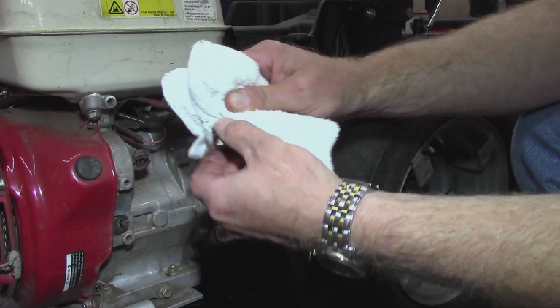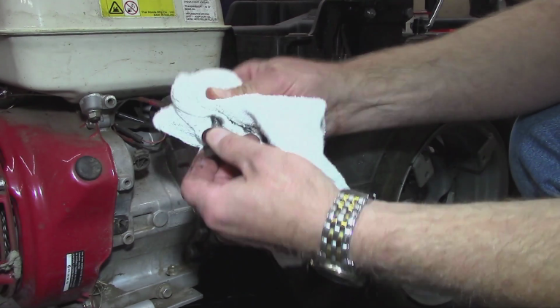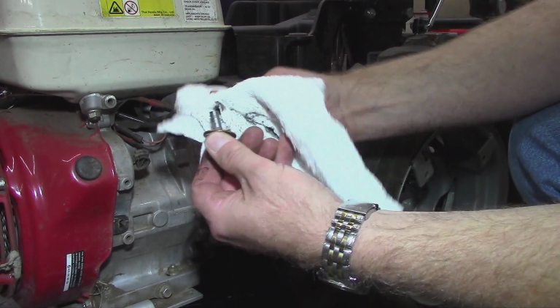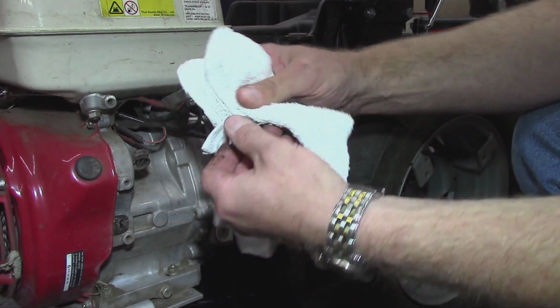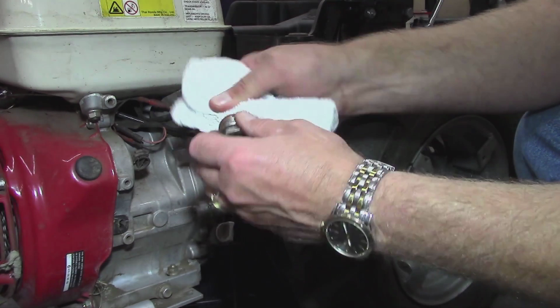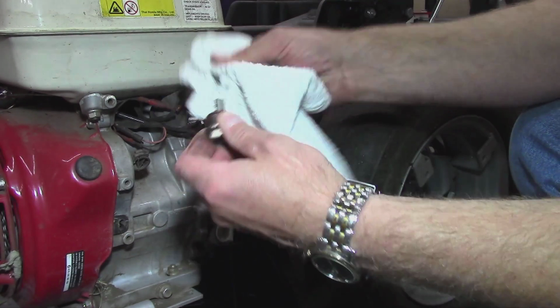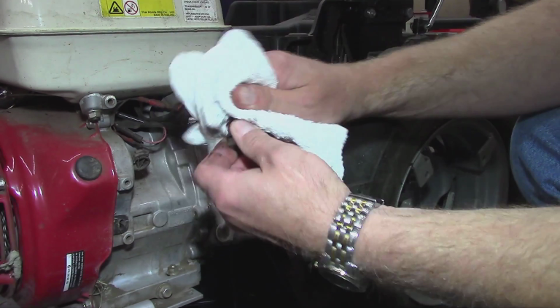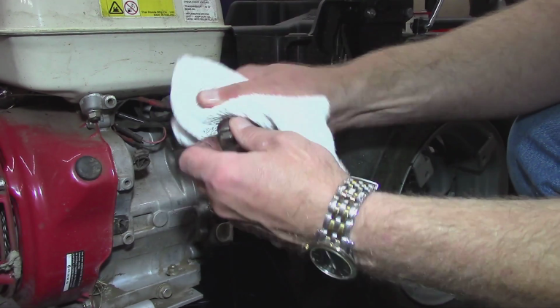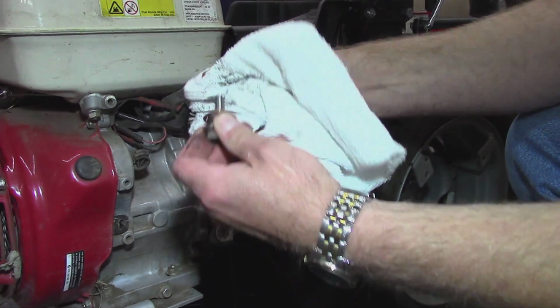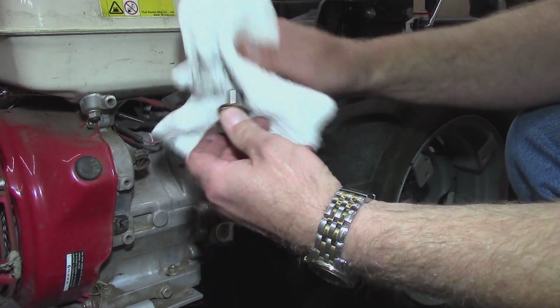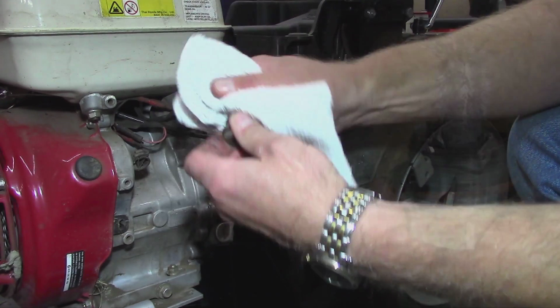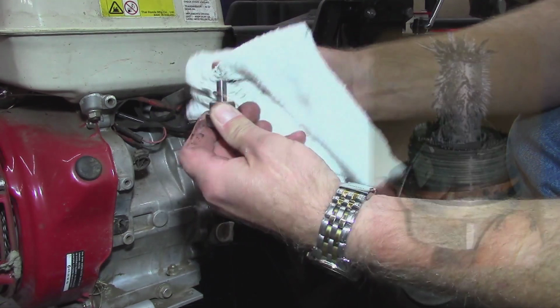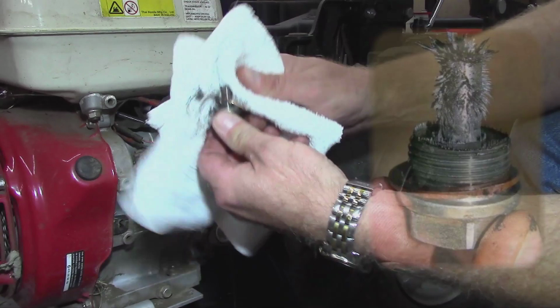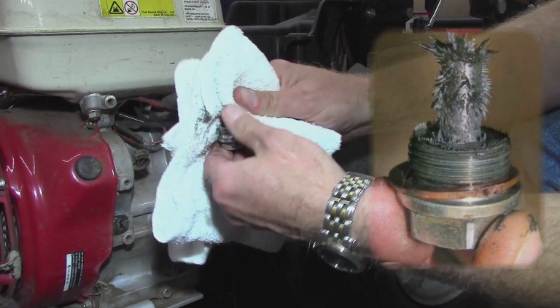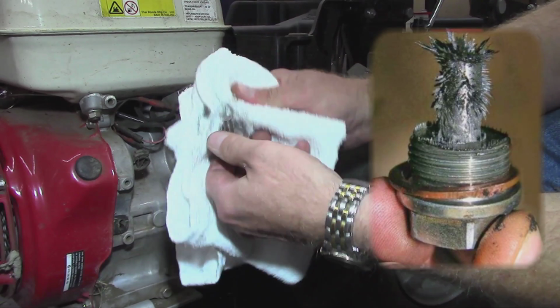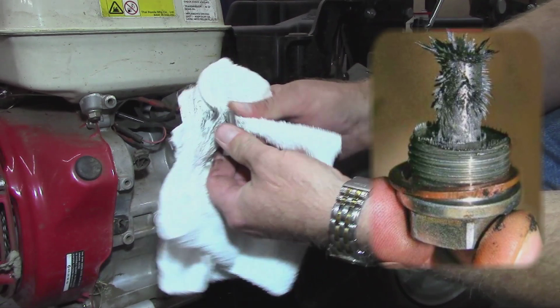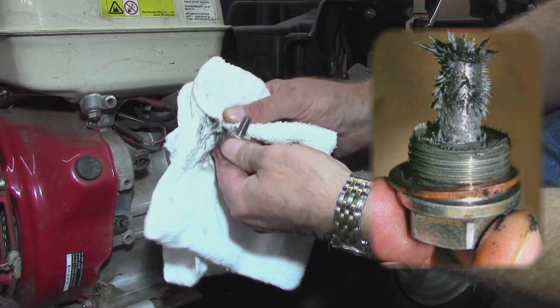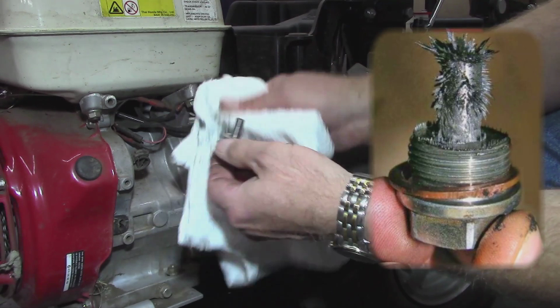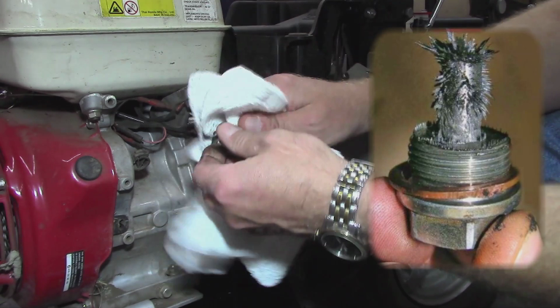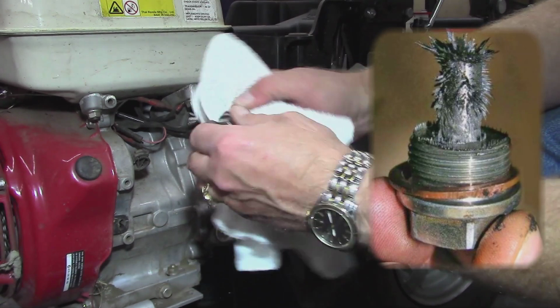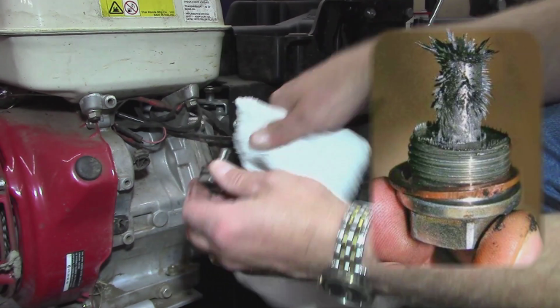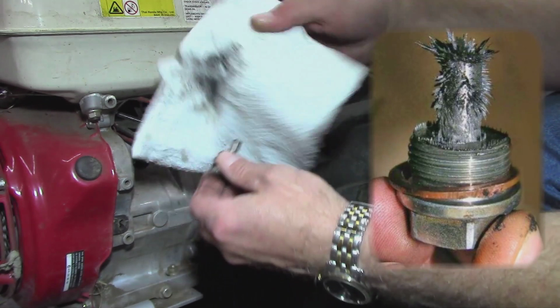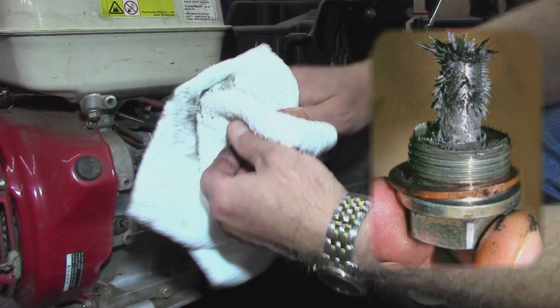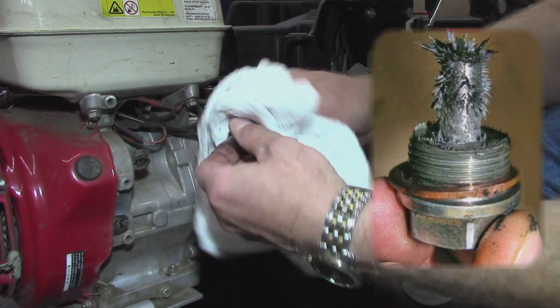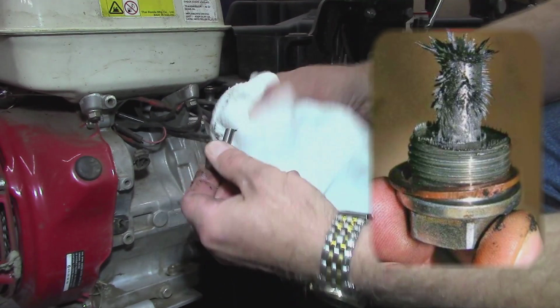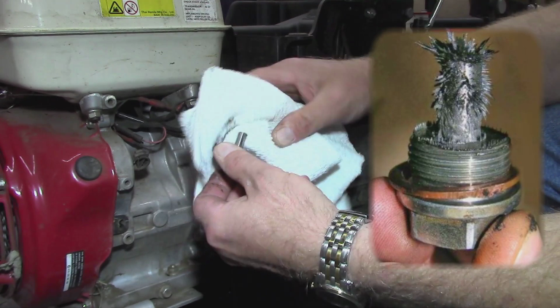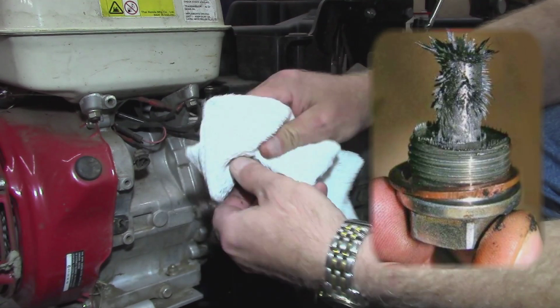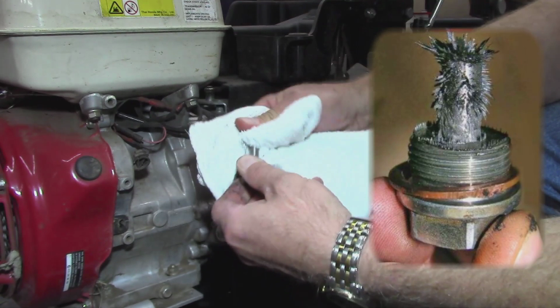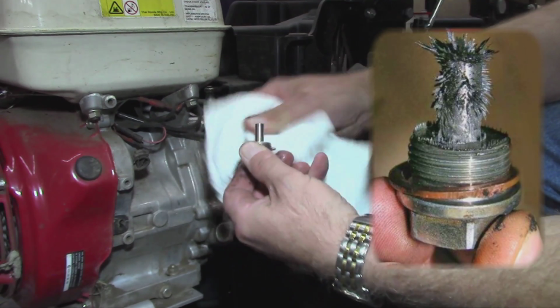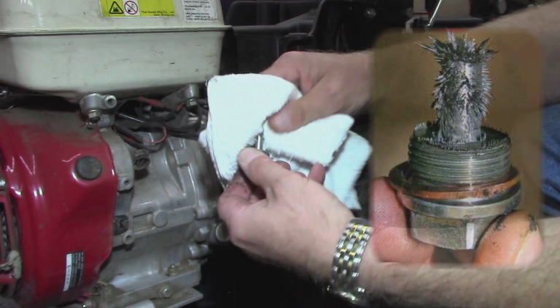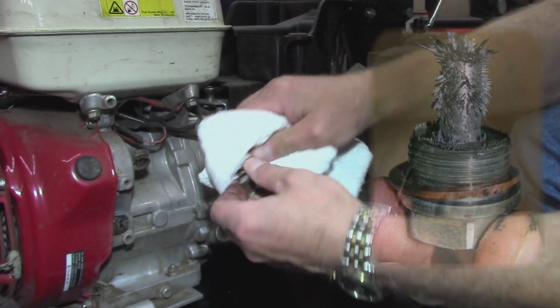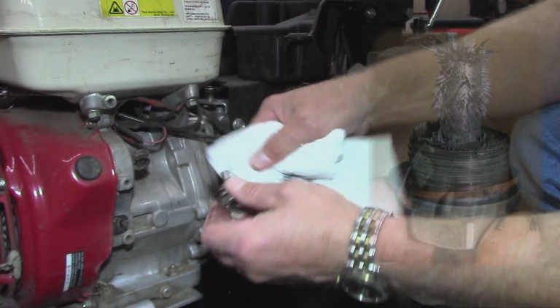Wipe off any metal fragments adhering to the magnet on the drain plug. It is normal to see some filings on the magnet during the first oil change, but this should decrease on subsequent fluid changes.